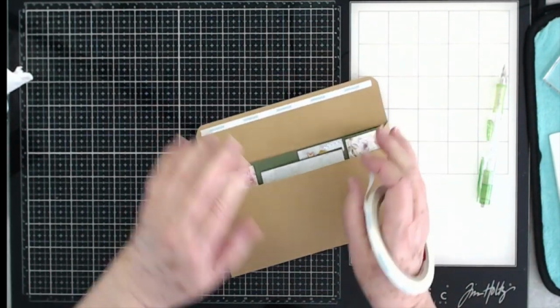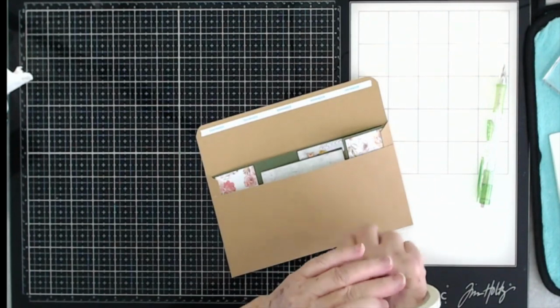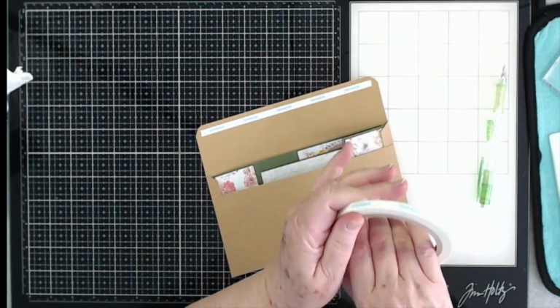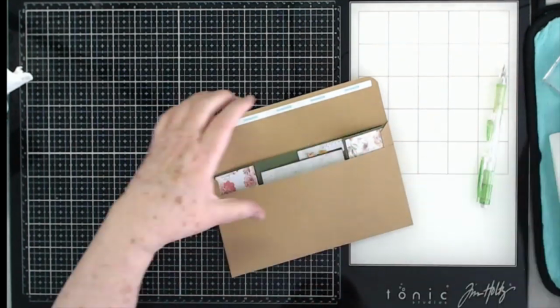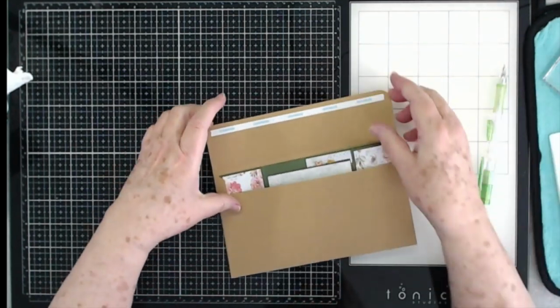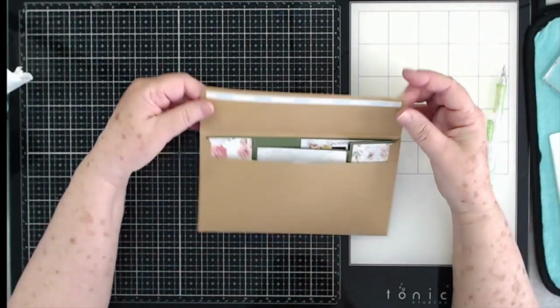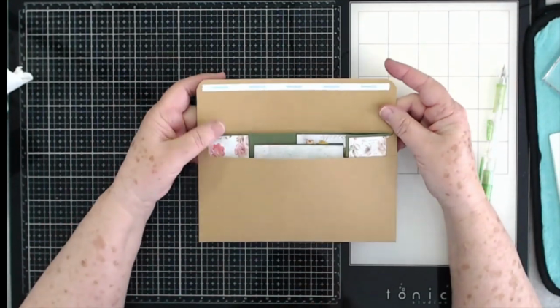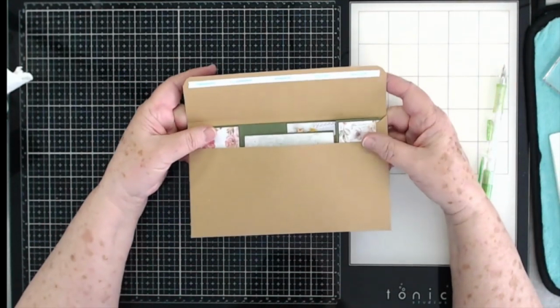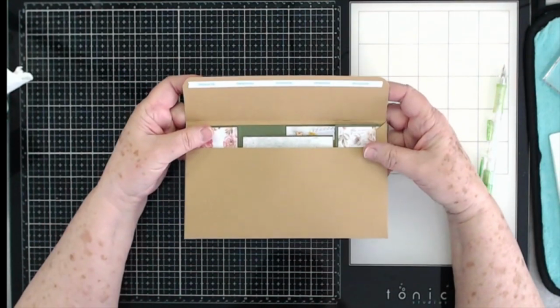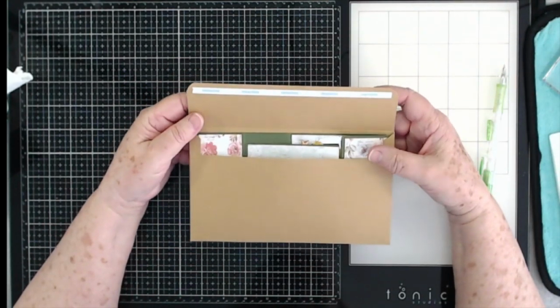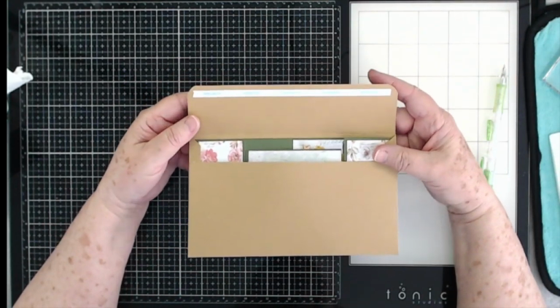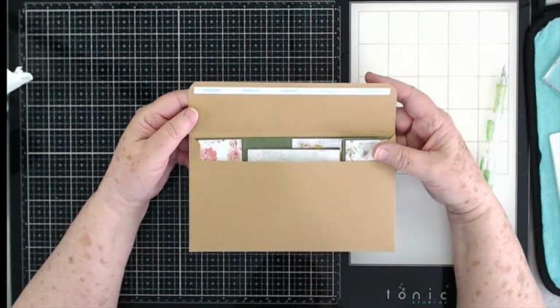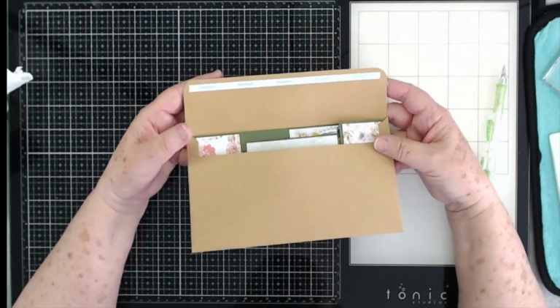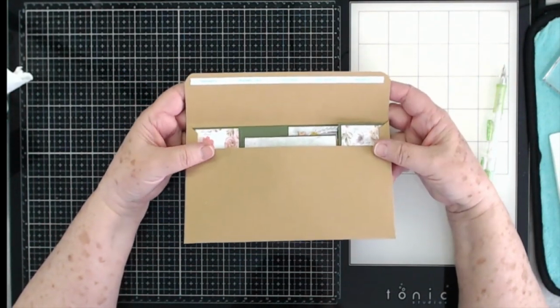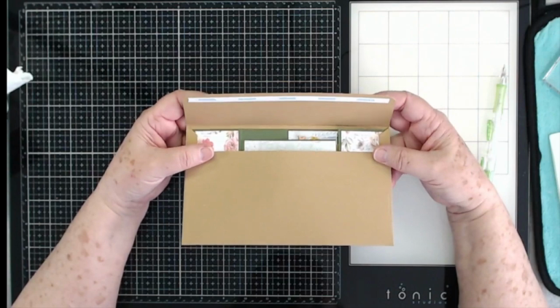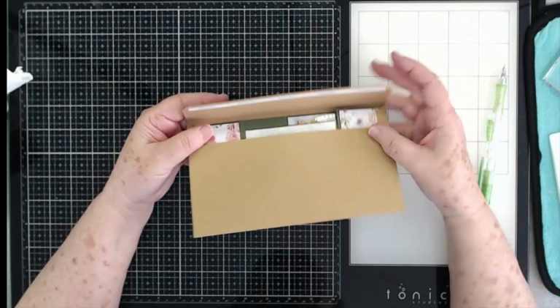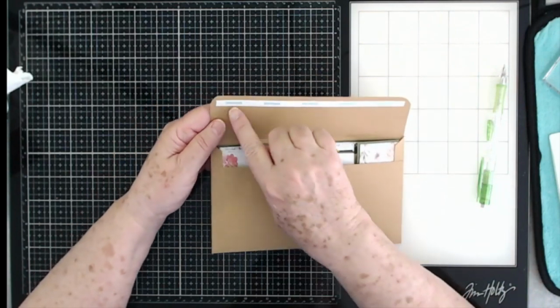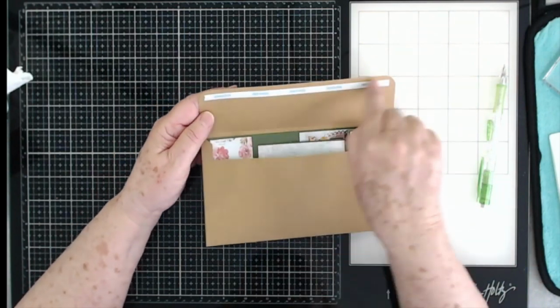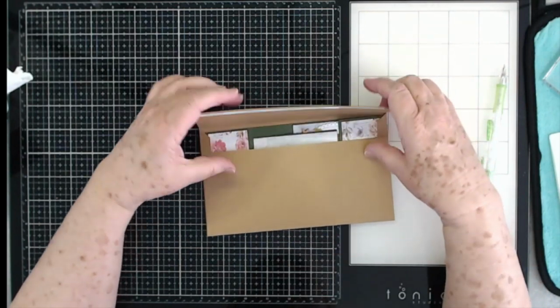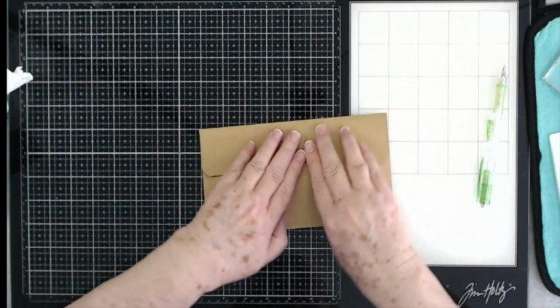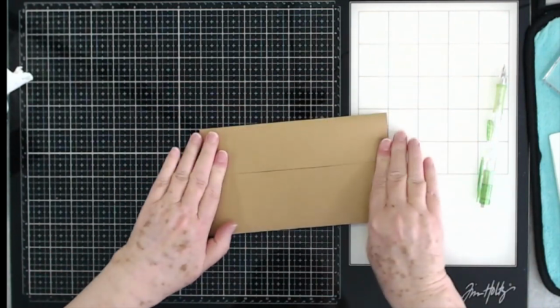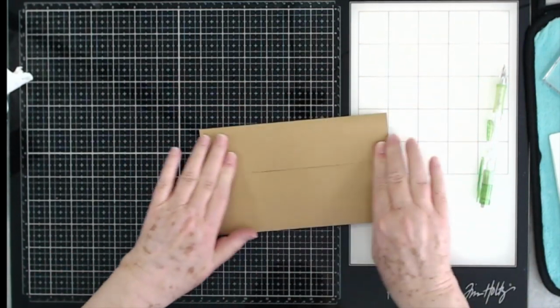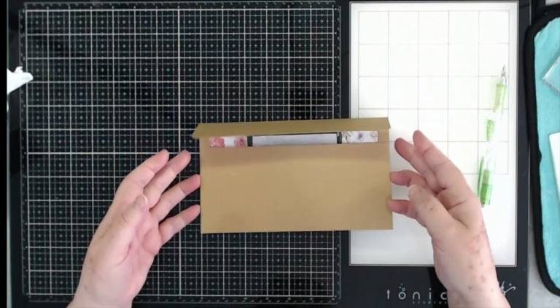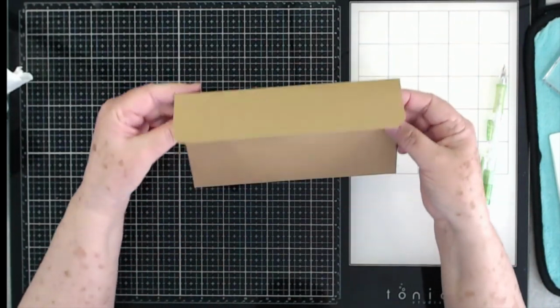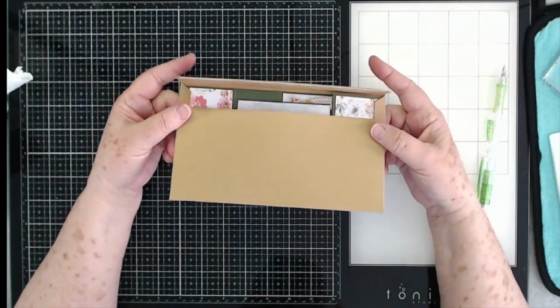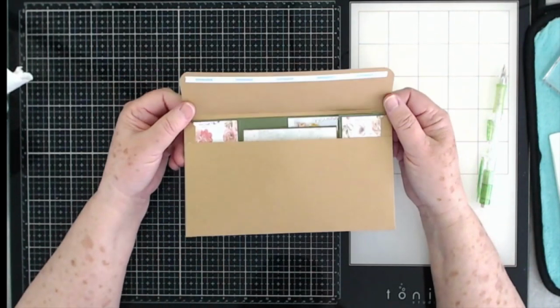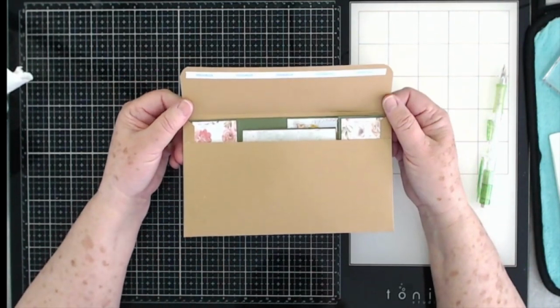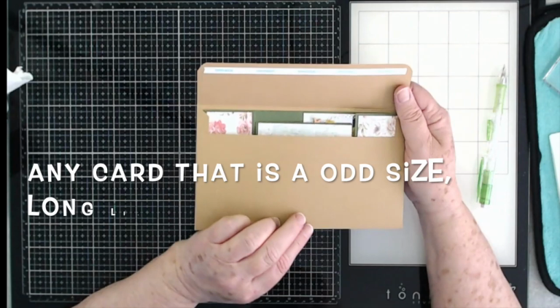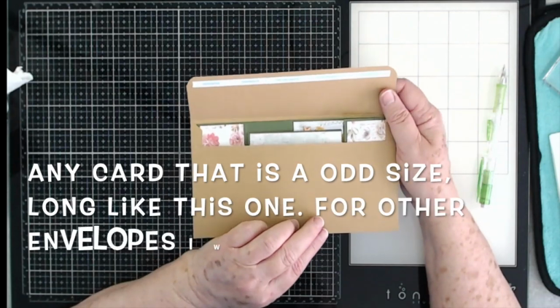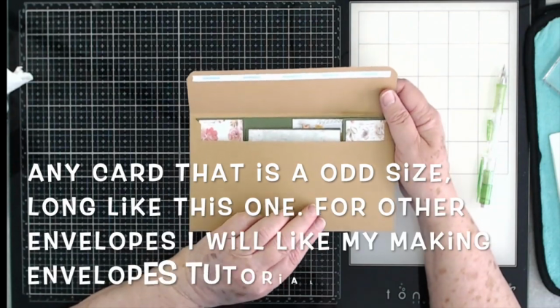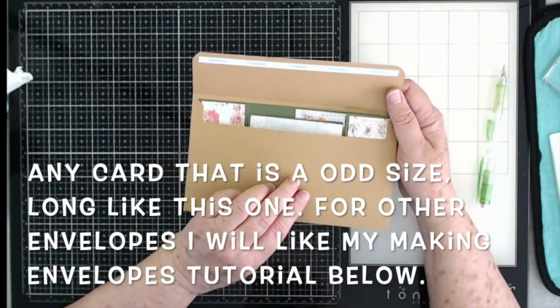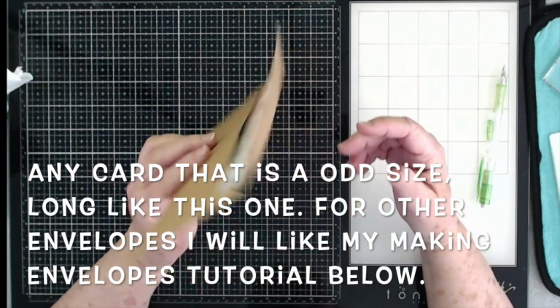To close and seal the envelope, I put score tape down through here on the flap. When you're ready to mail it, just pull that backing off, fold it over, and it's done. That is your envelope — that's how to make an envelope for this size card.